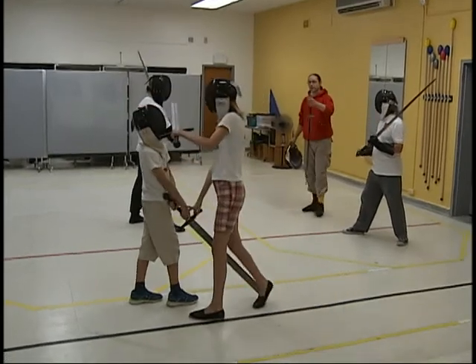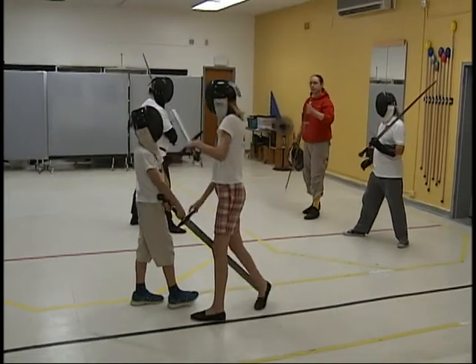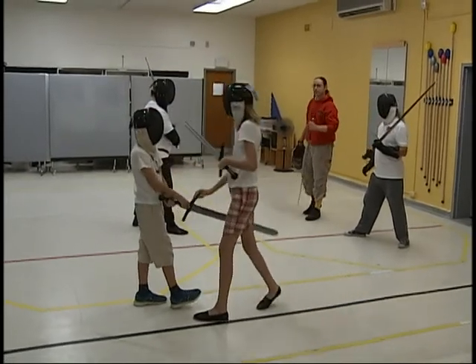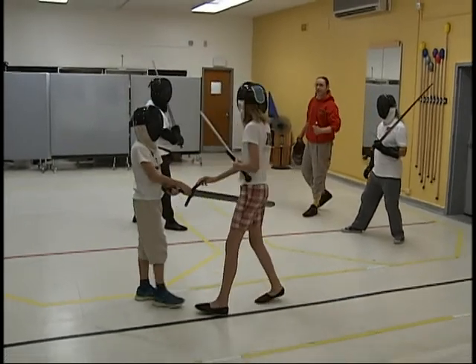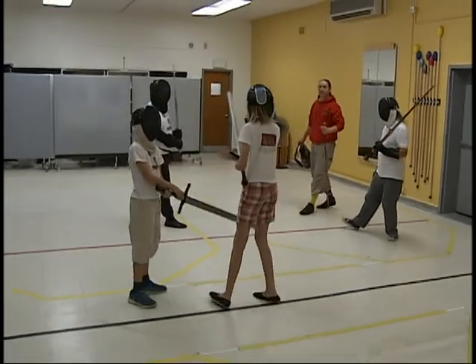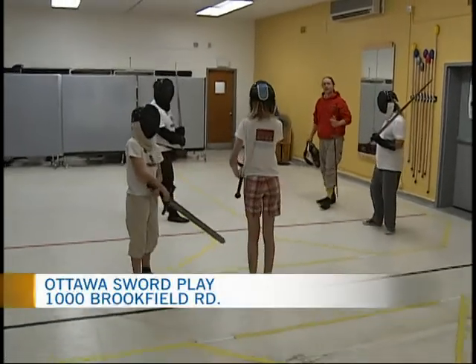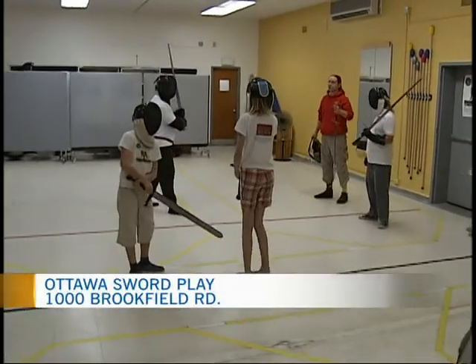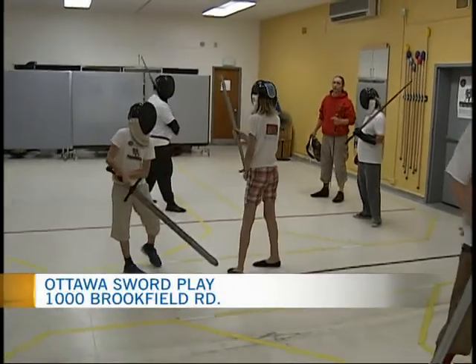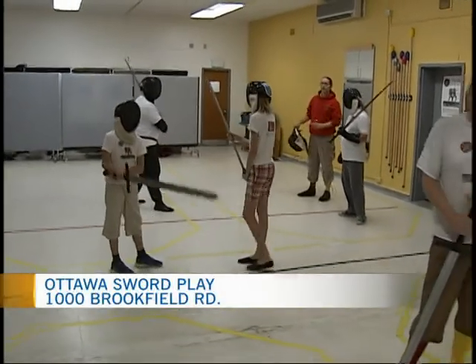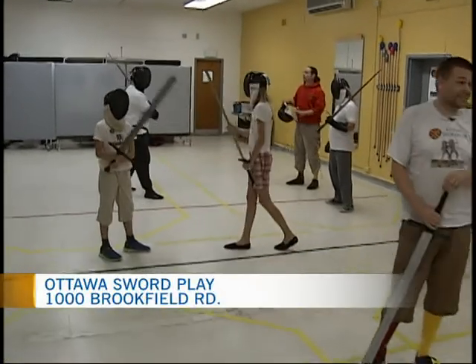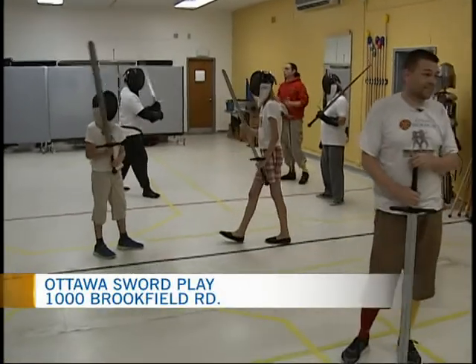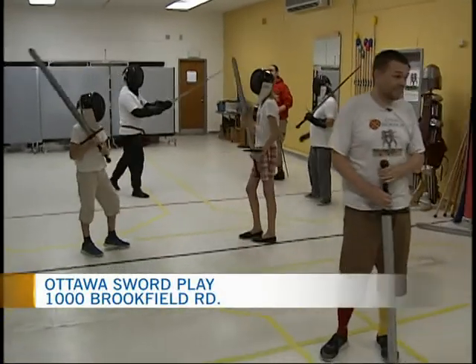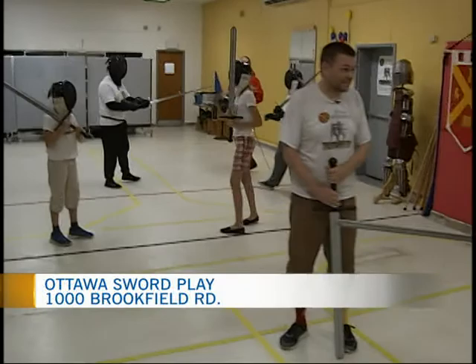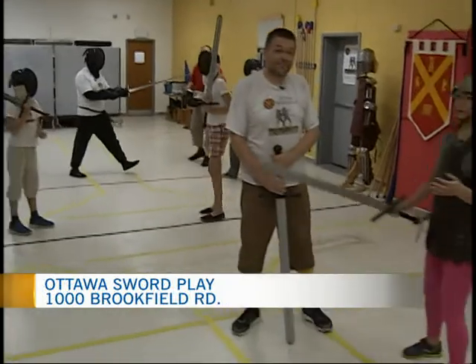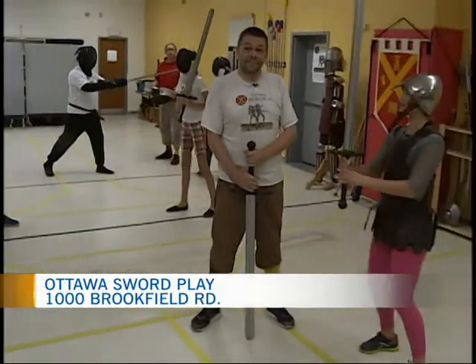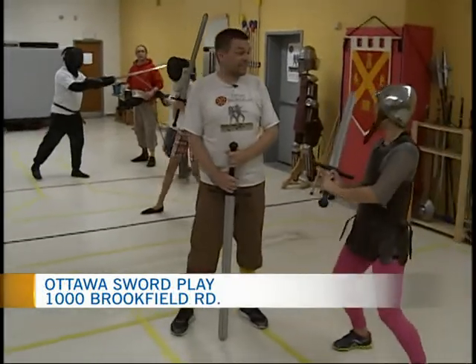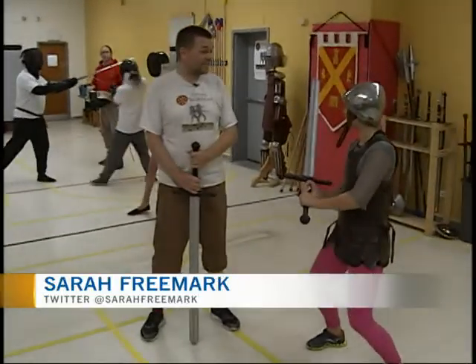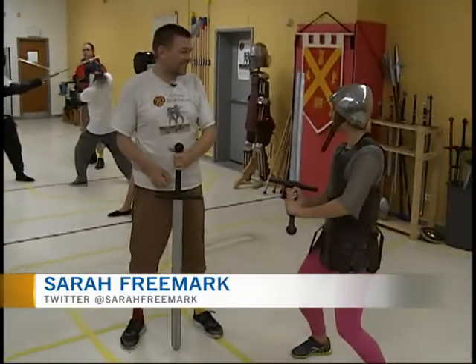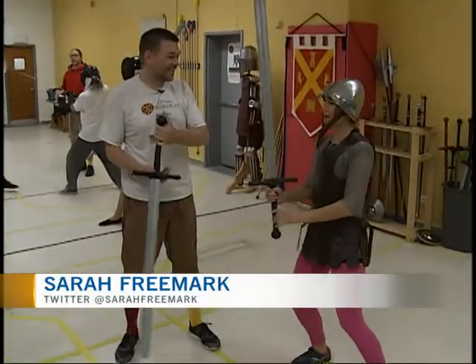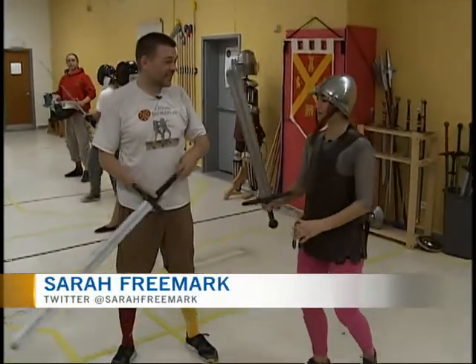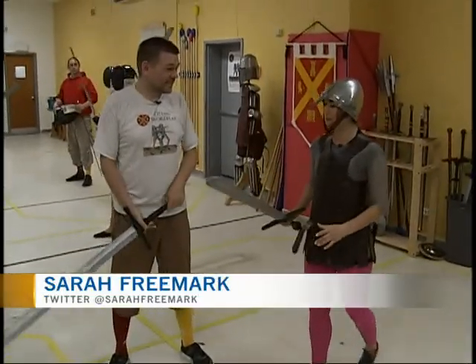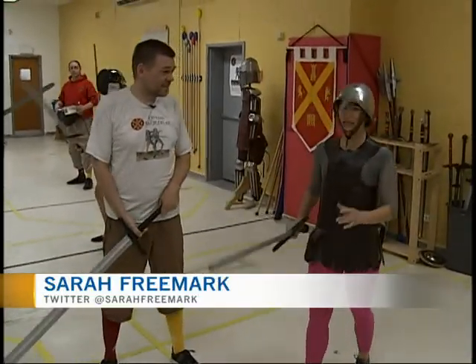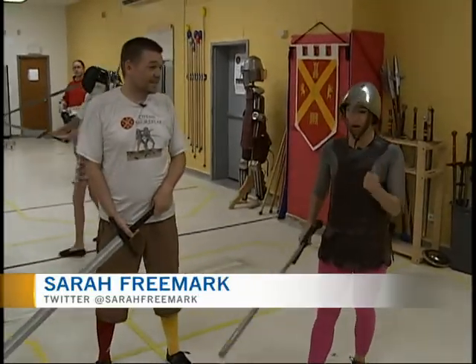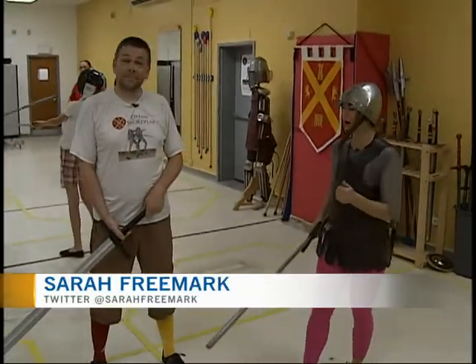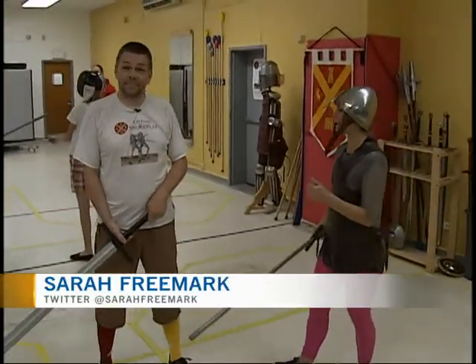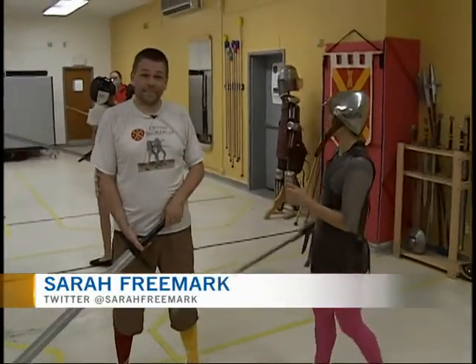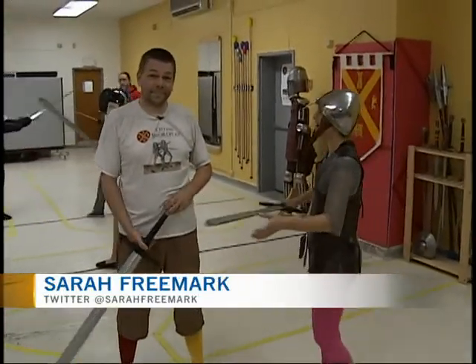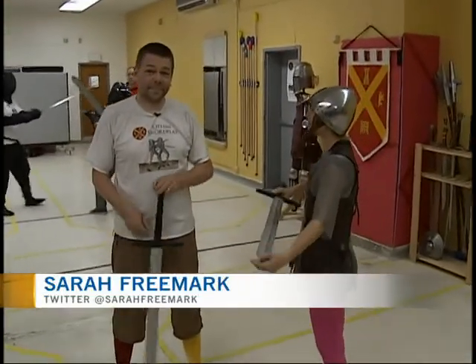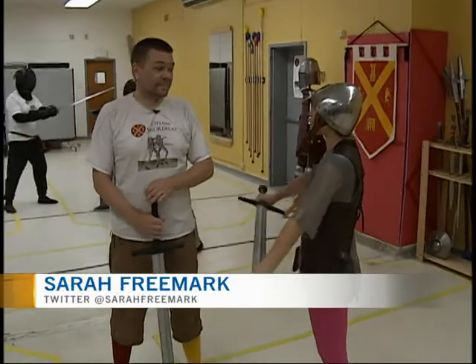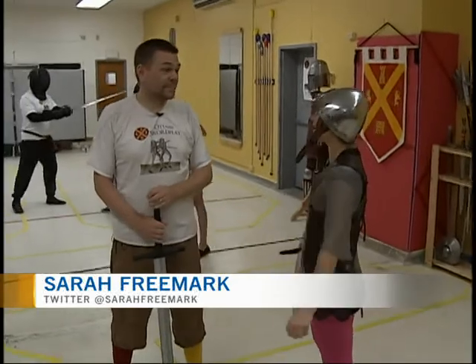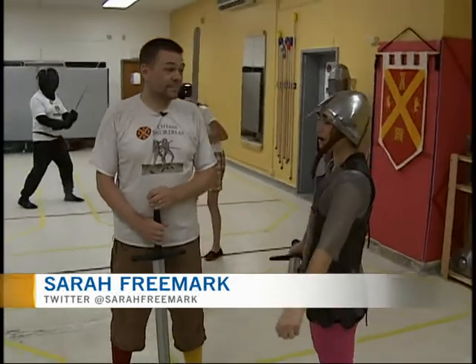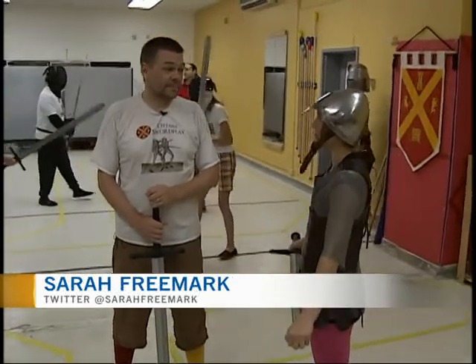I've done a lot of things for the show but I've never before tried to sword fight. I'm with the perfect person — he's the owner and head instructor here at Ottawa Swordplay, Craig Shackleton.